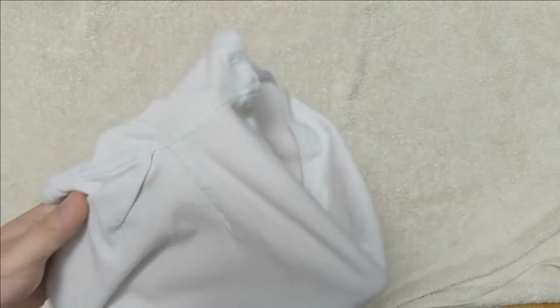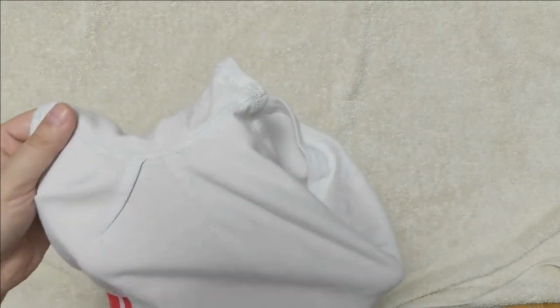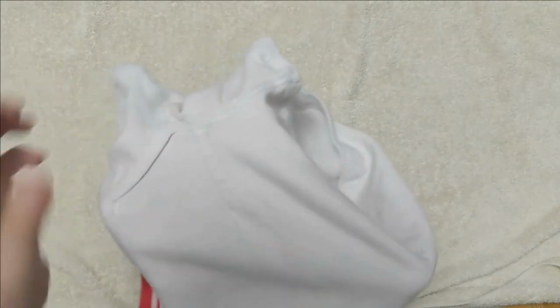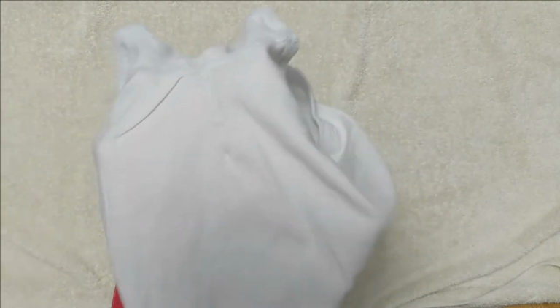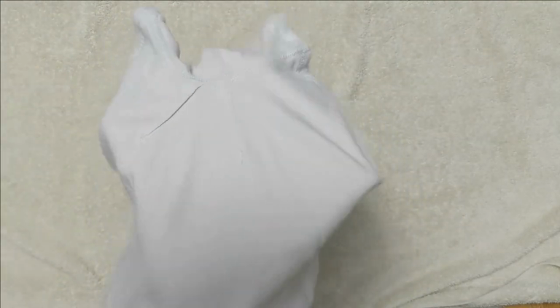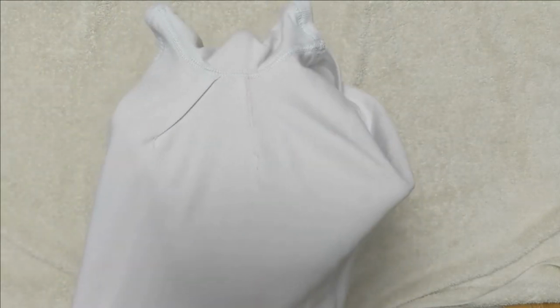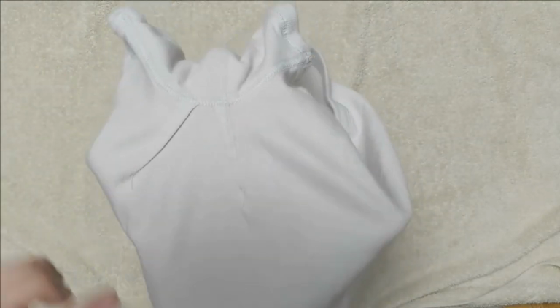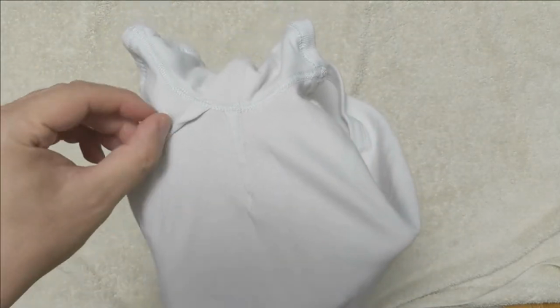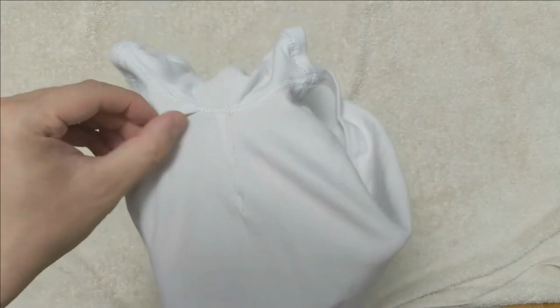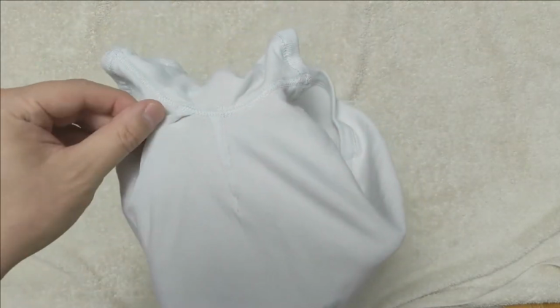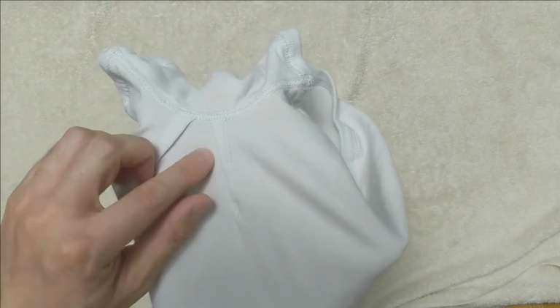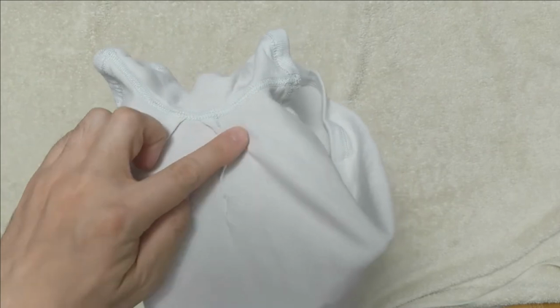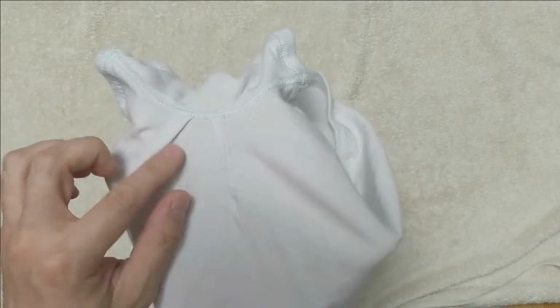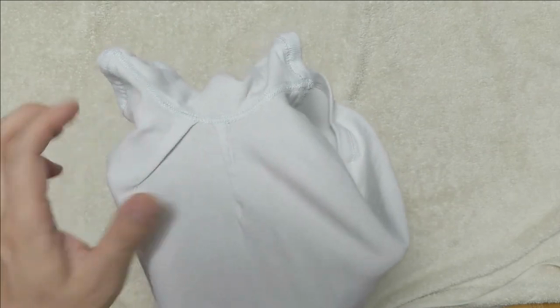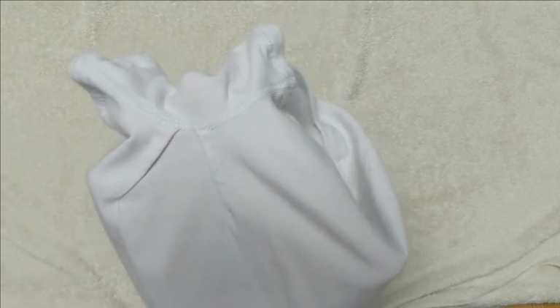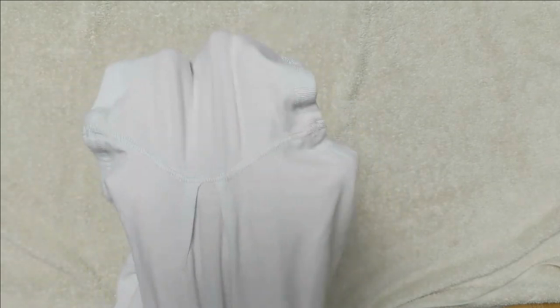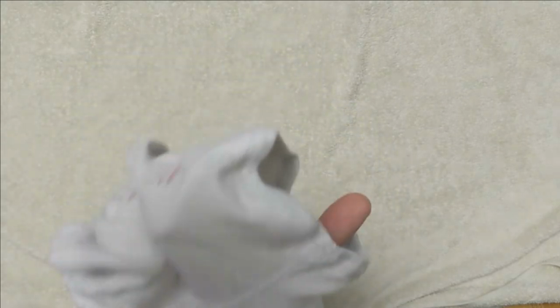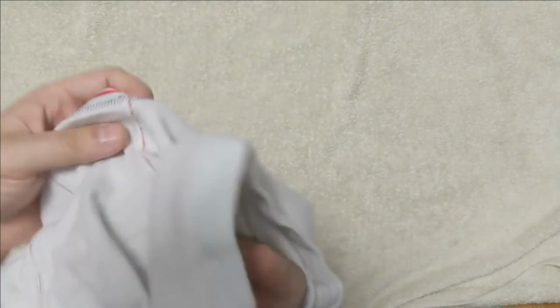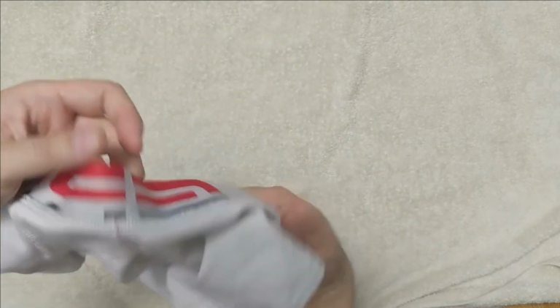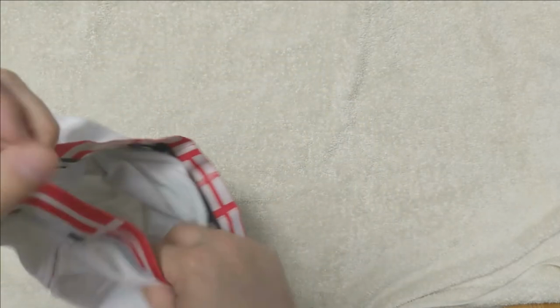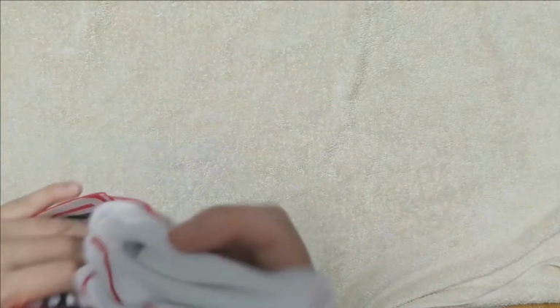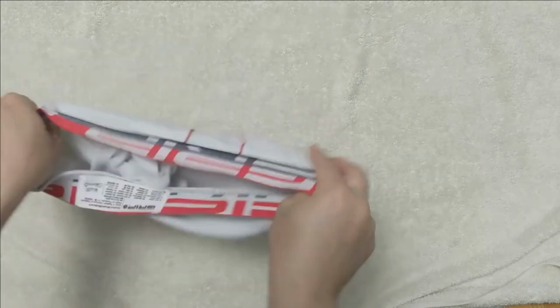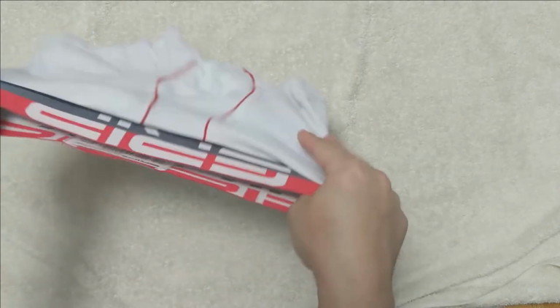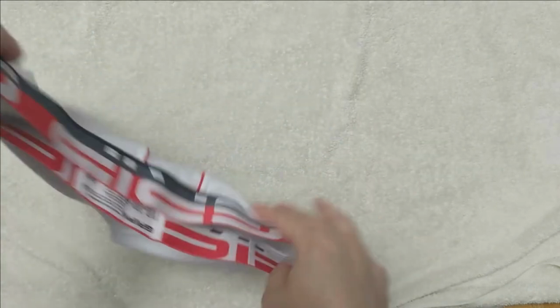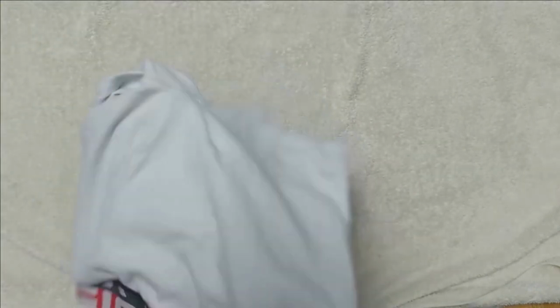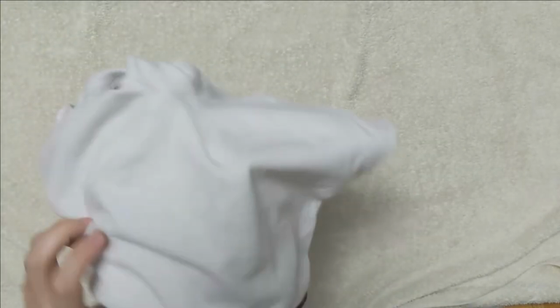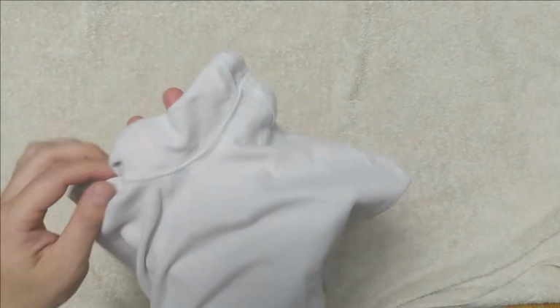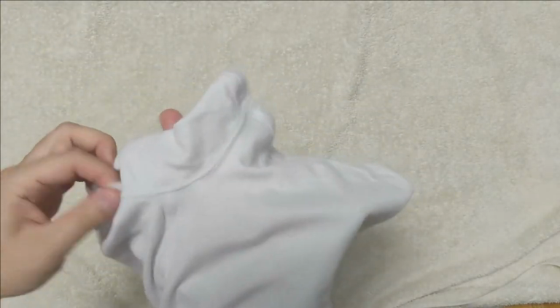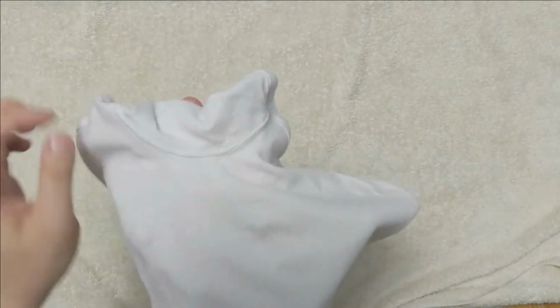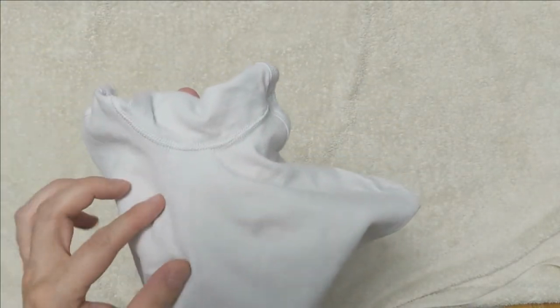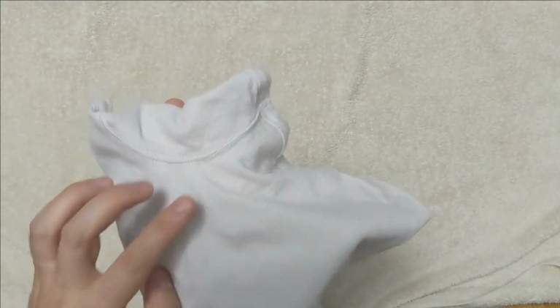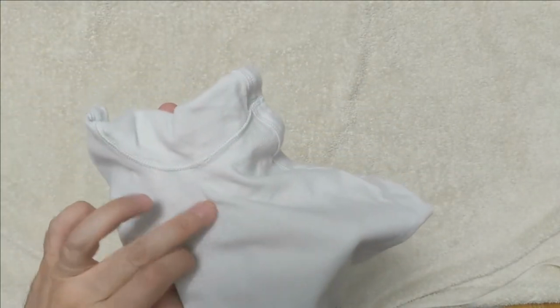On the back, you can see the same stitching technique is used near the butt crack. It seems to help support your butt and keep it in place. Flipping the boxer briefs to the exterior, you can see the results of the two stitches in the butt area.